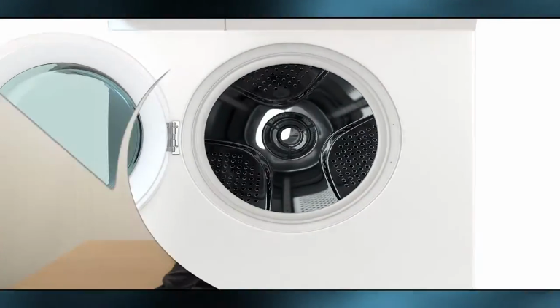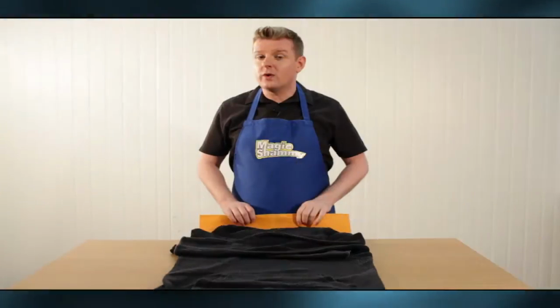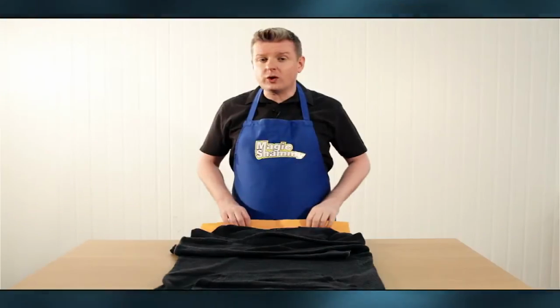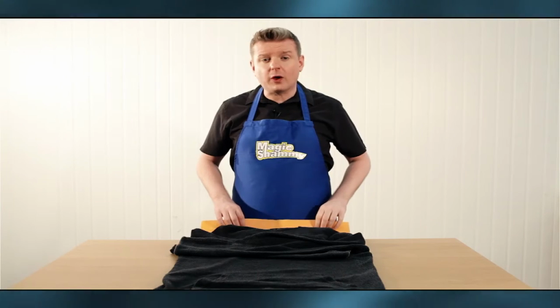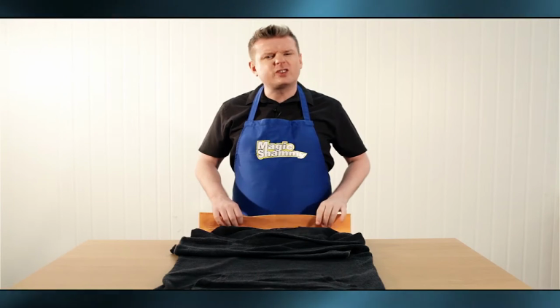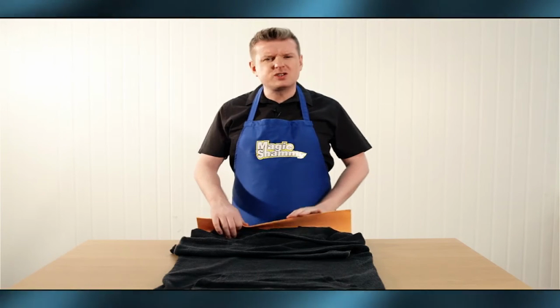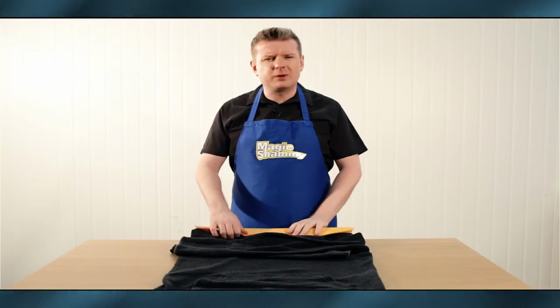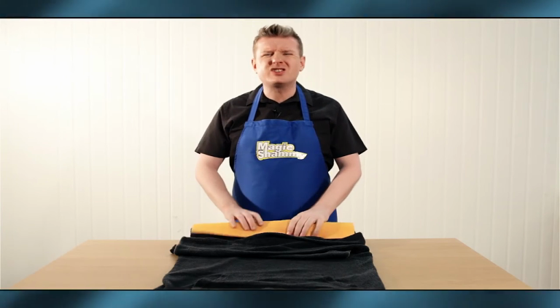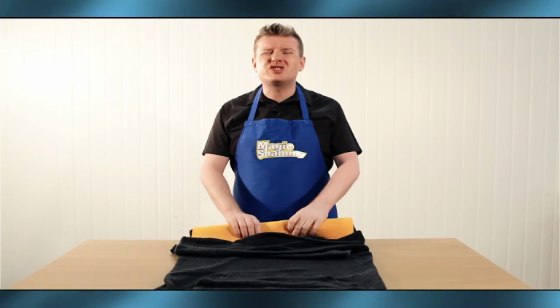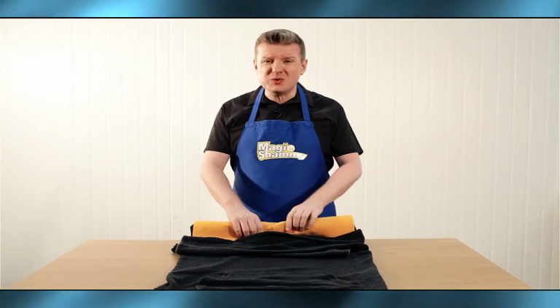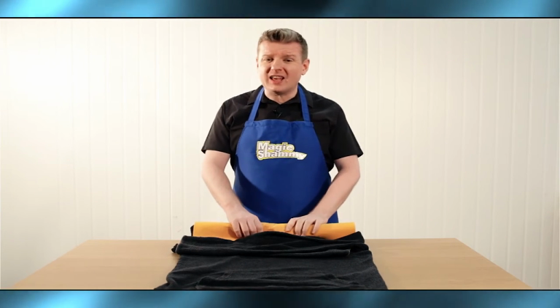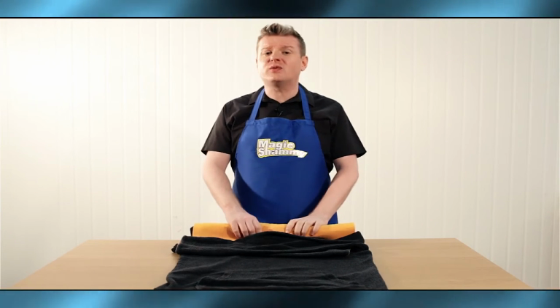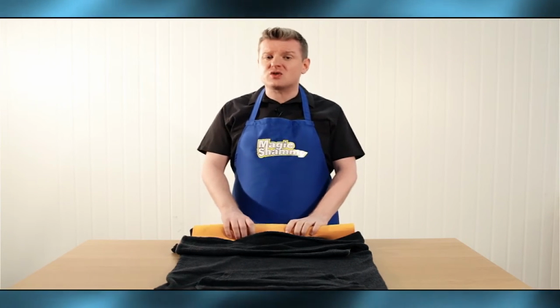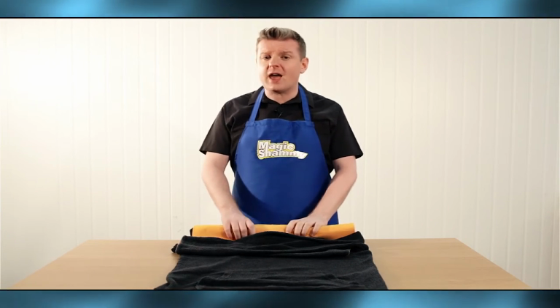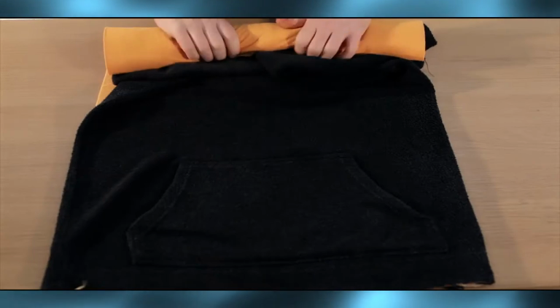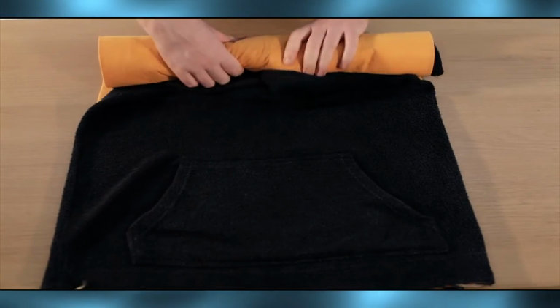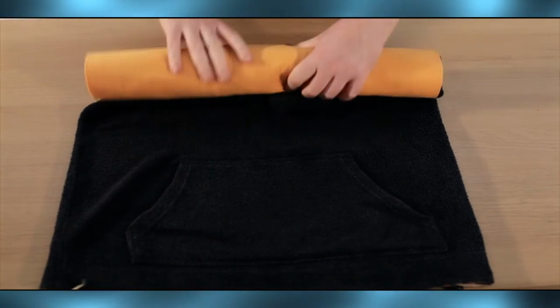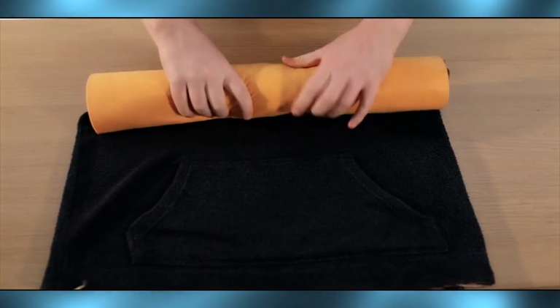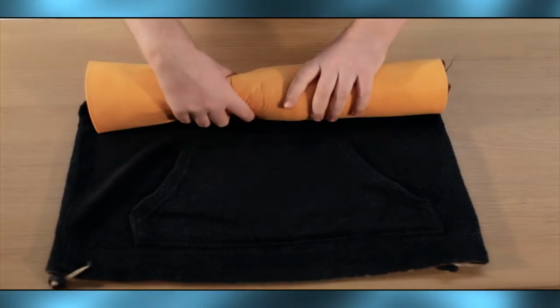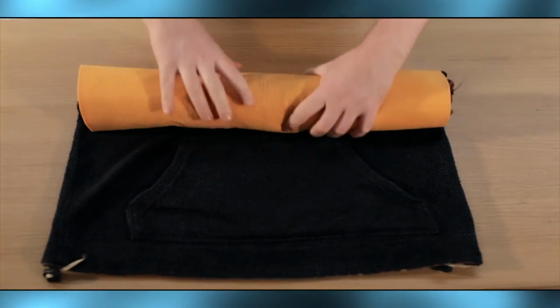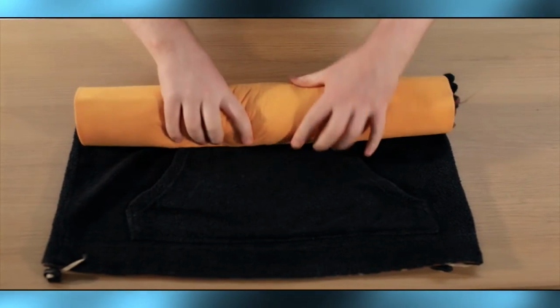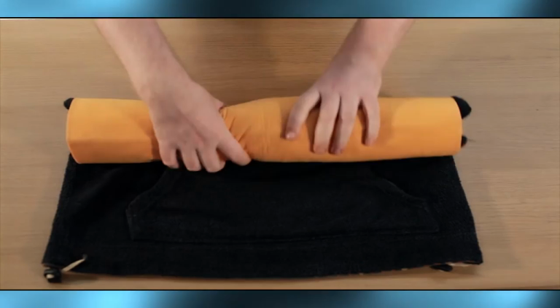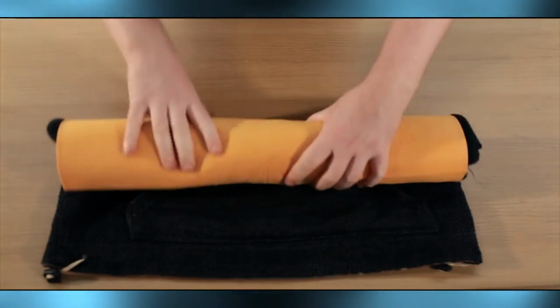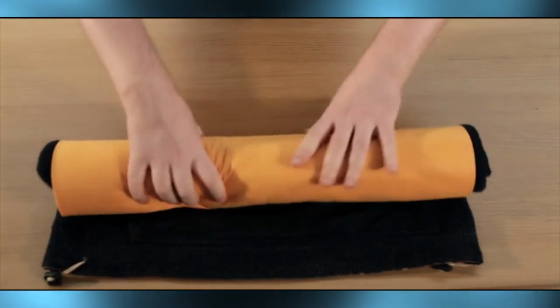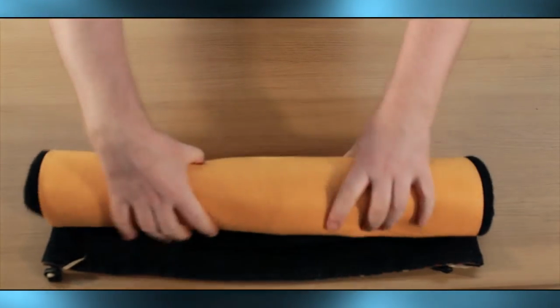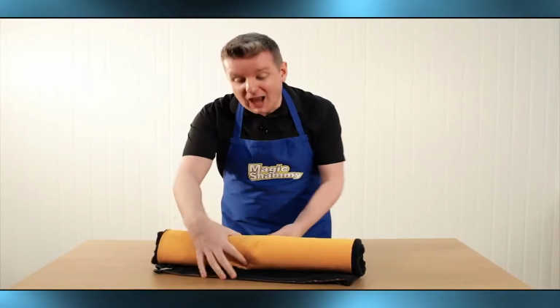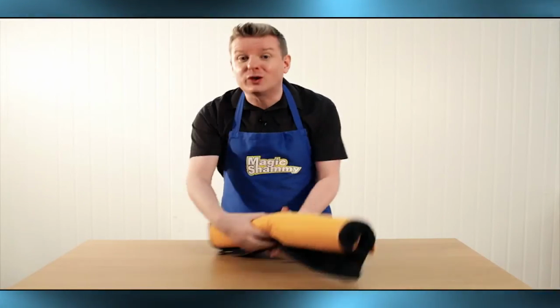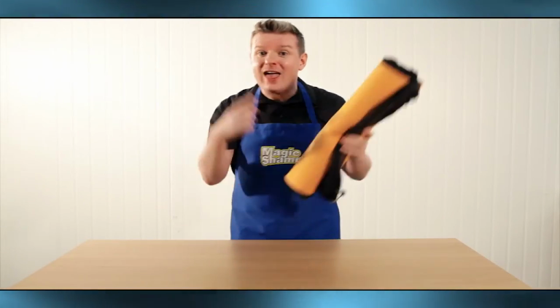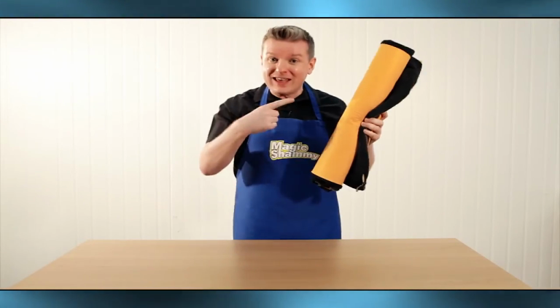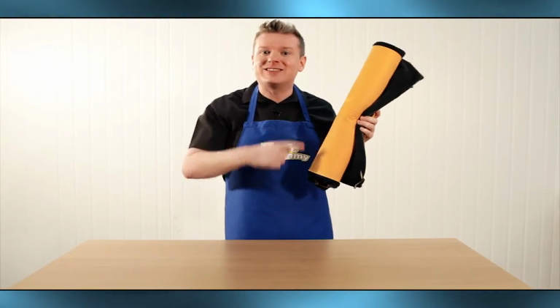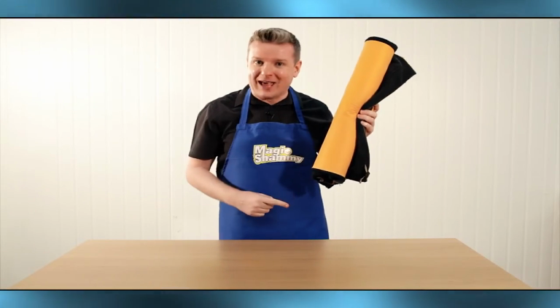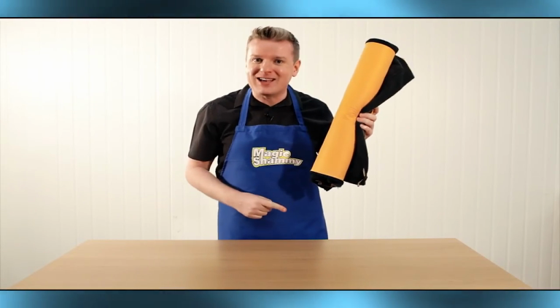We've all got those stubborn jumpers that are just too delicate for the dryer. Well, all you do is roll it up in the Magic Chamois and you can wear it the same day.